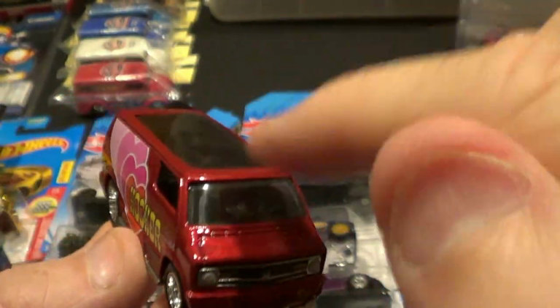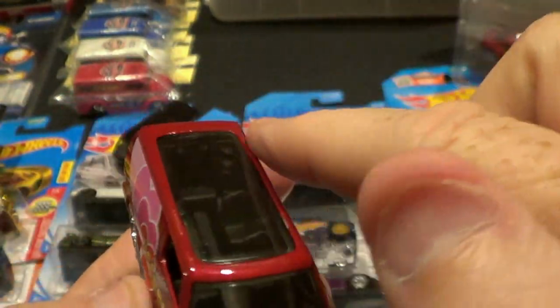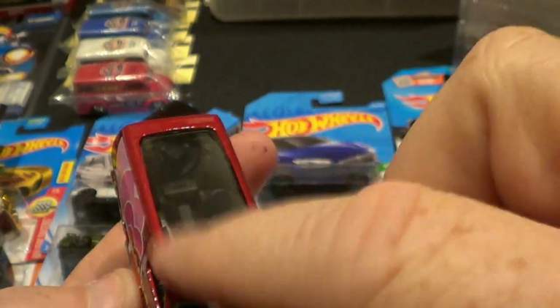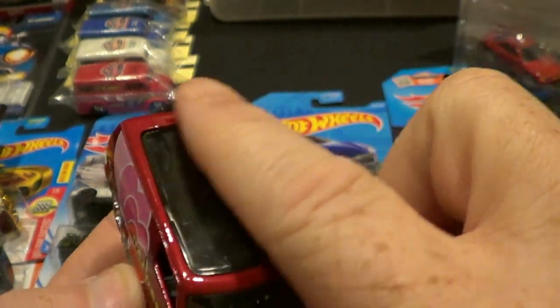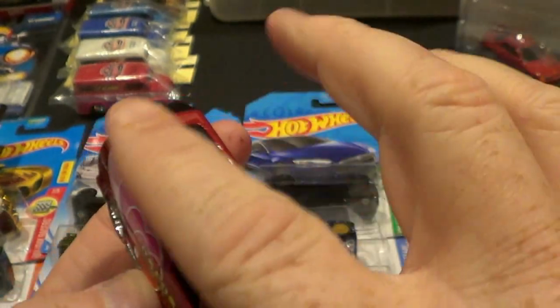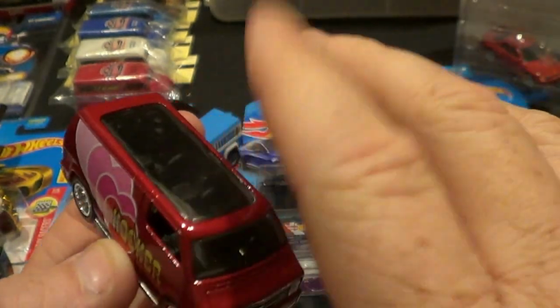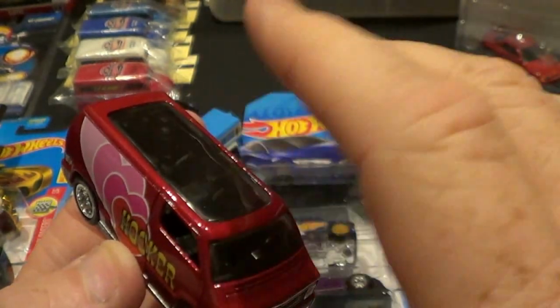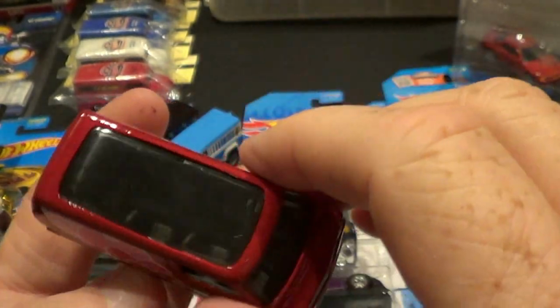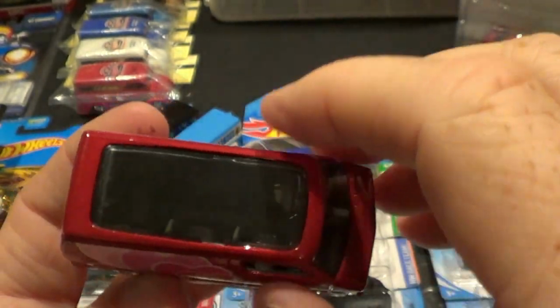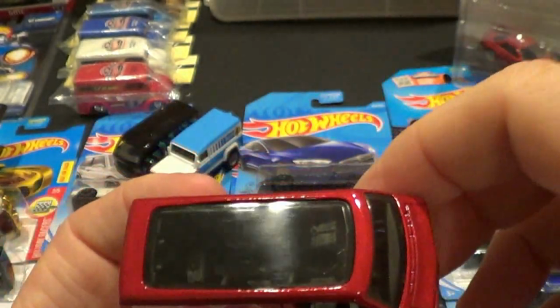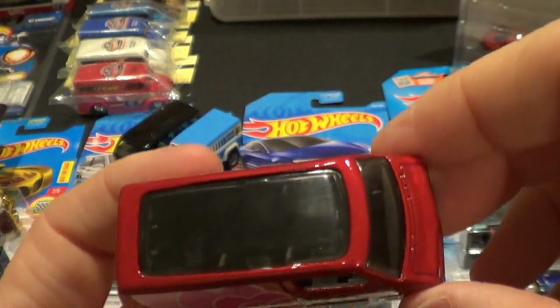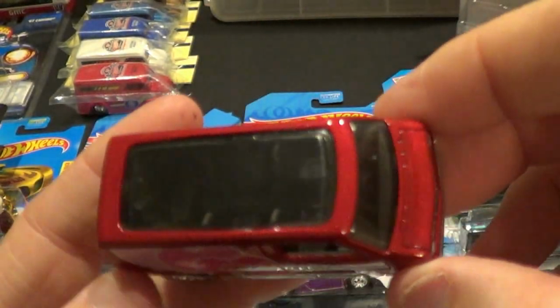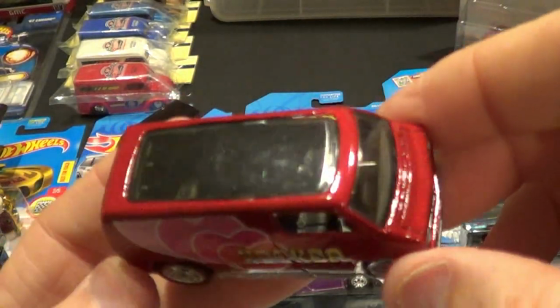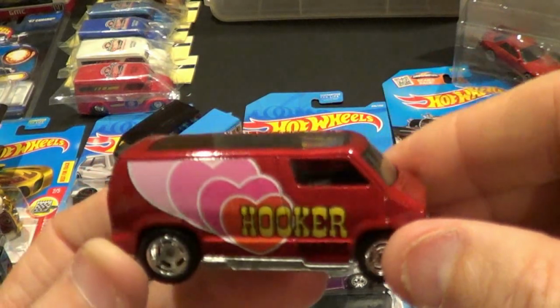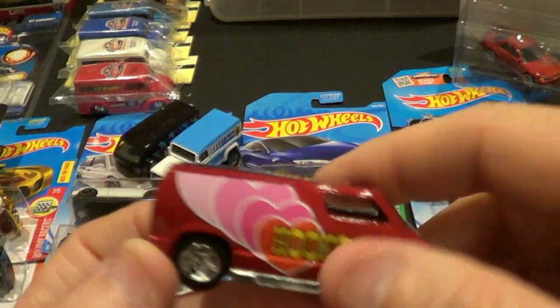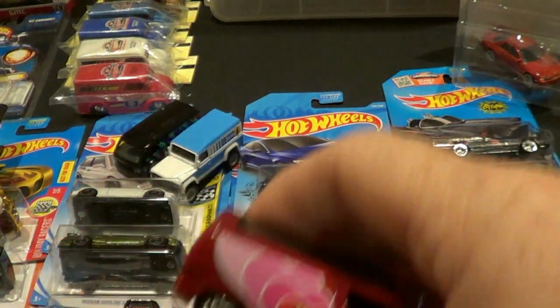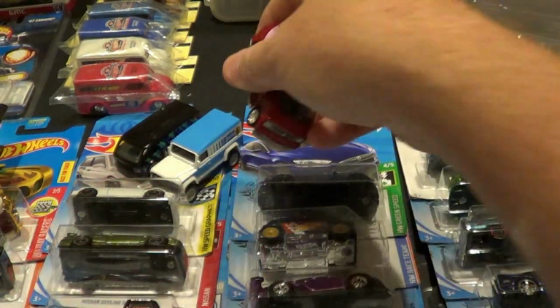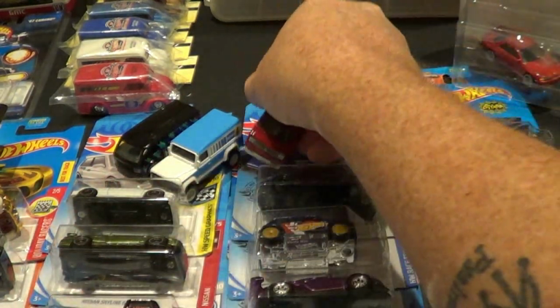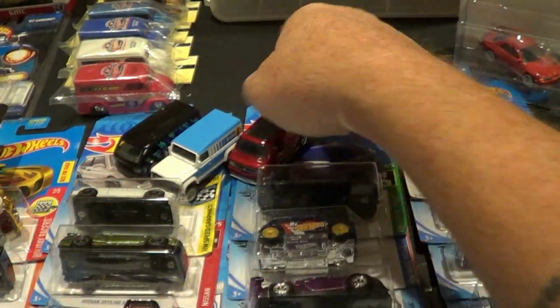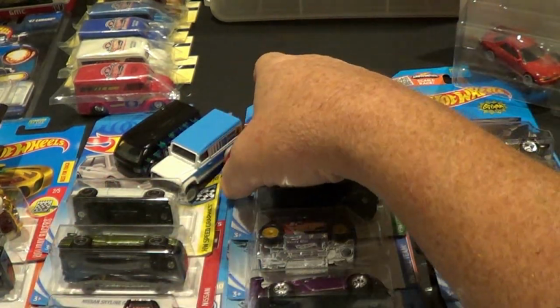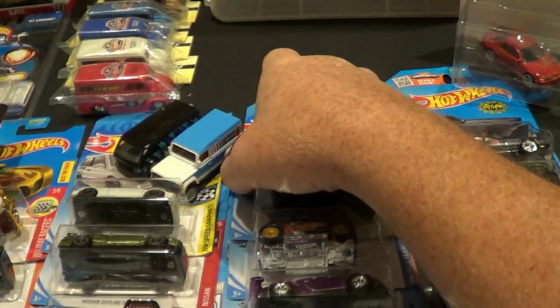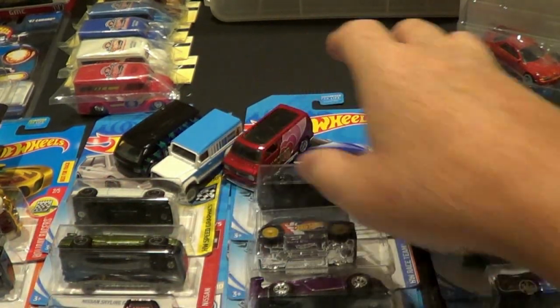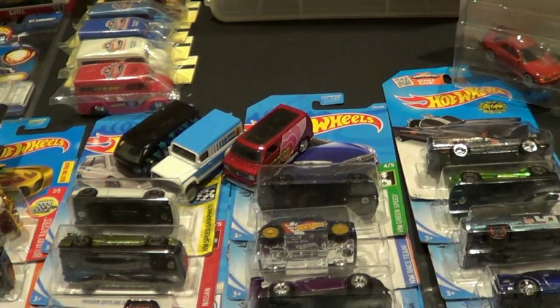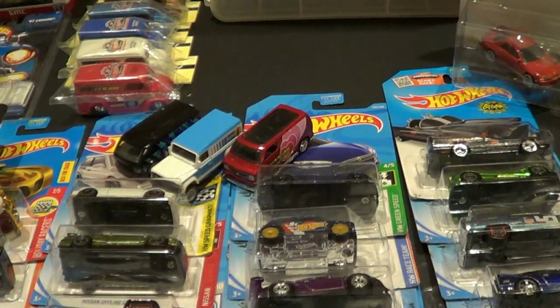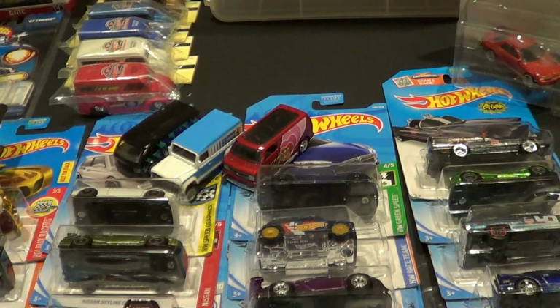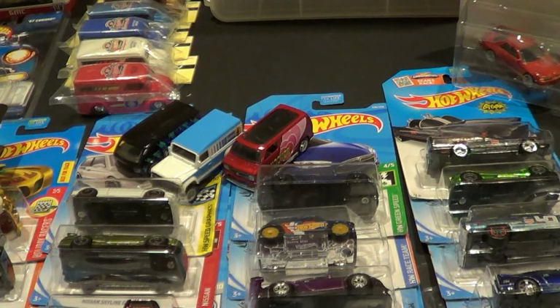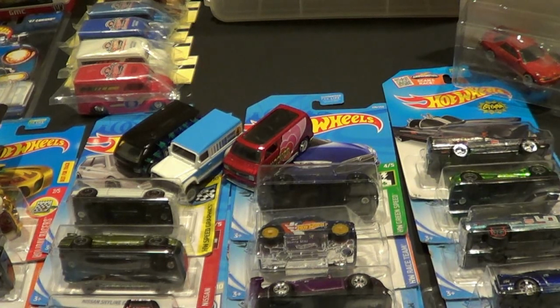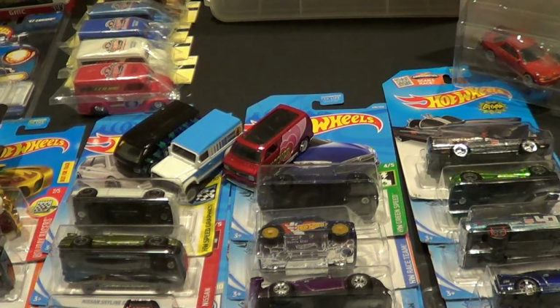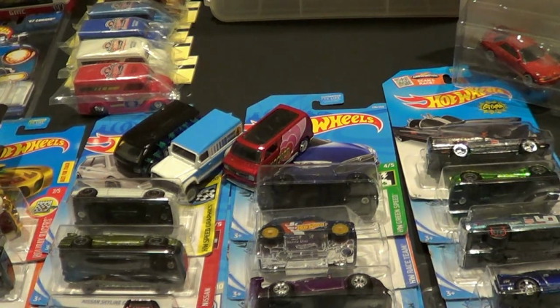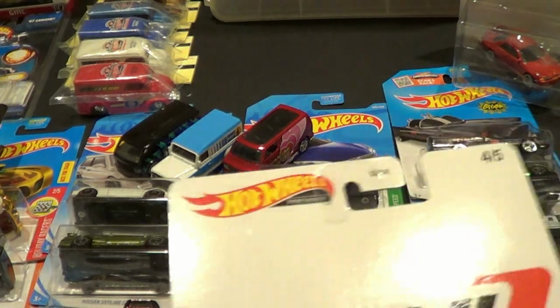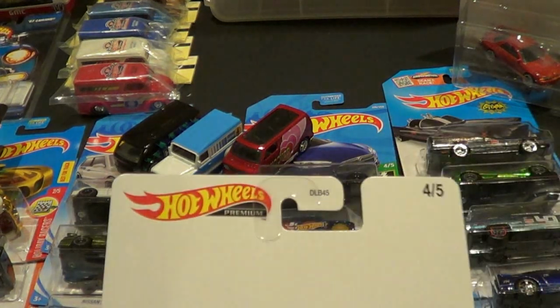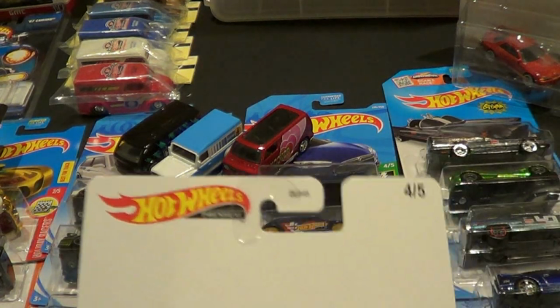I like the top but if they would have had a solid top I think I'd like it better, but that's cool, it's all good. They do a good job, man — Mattel really does.